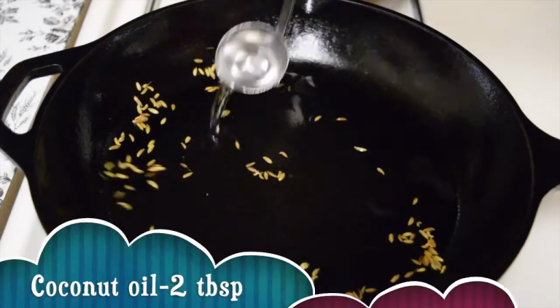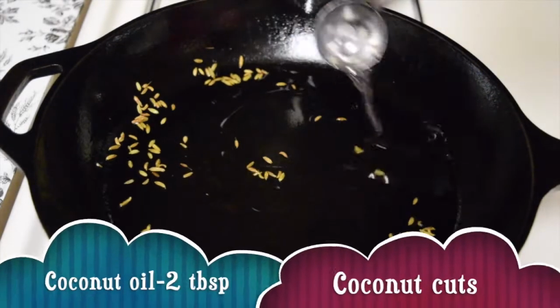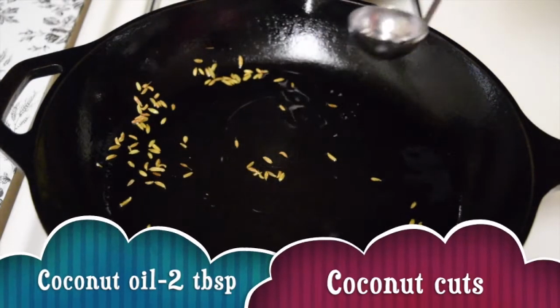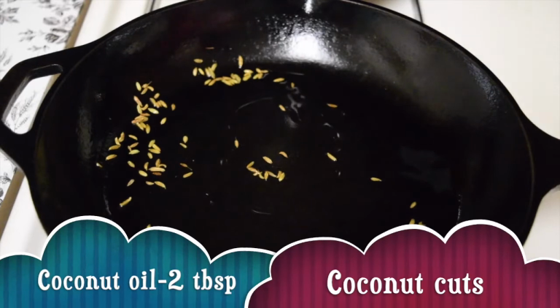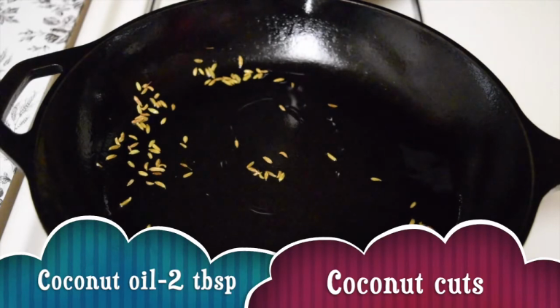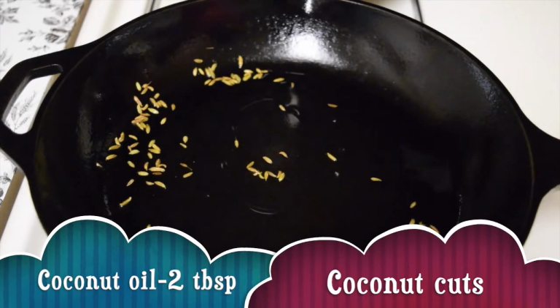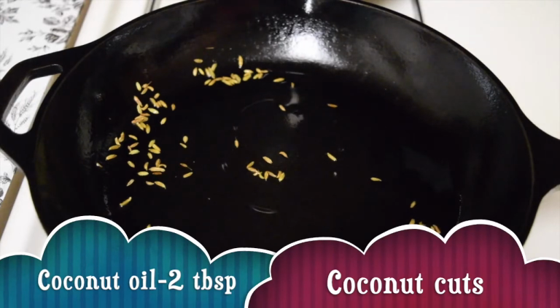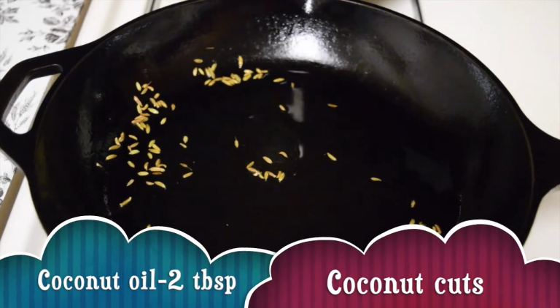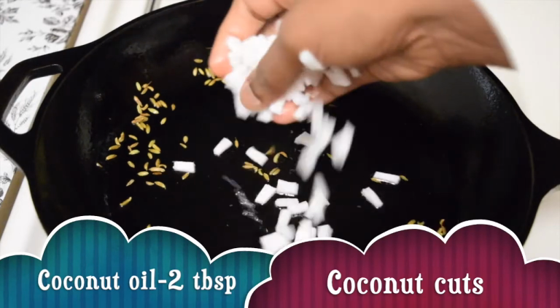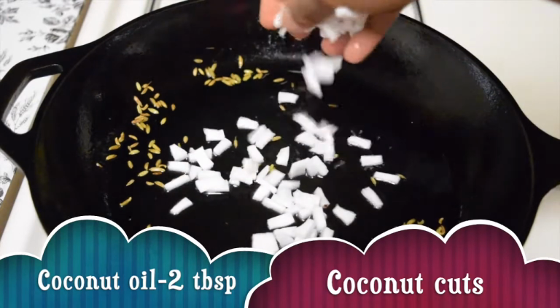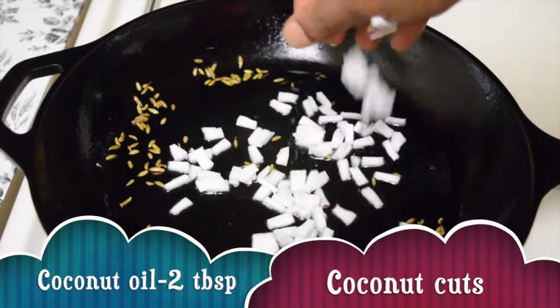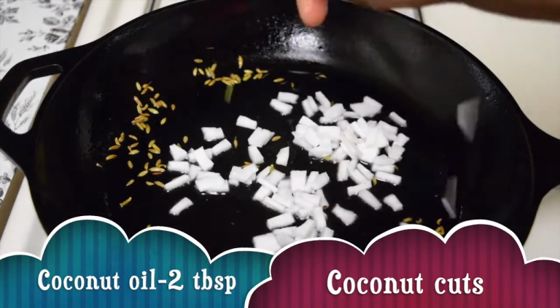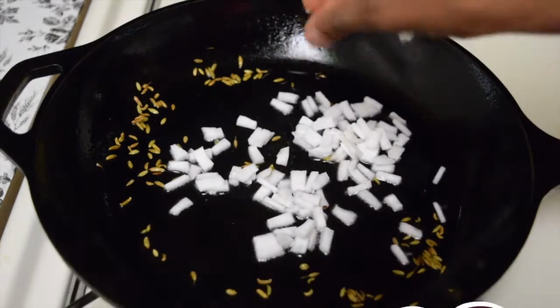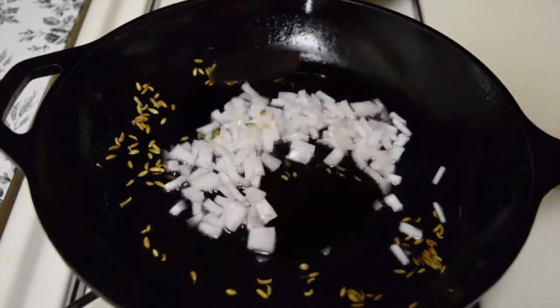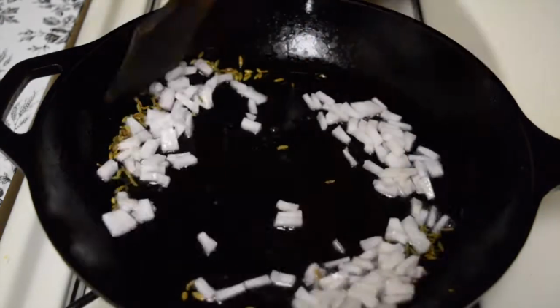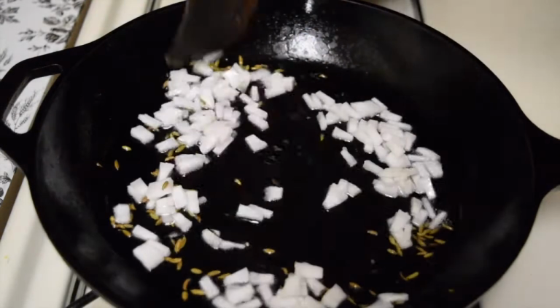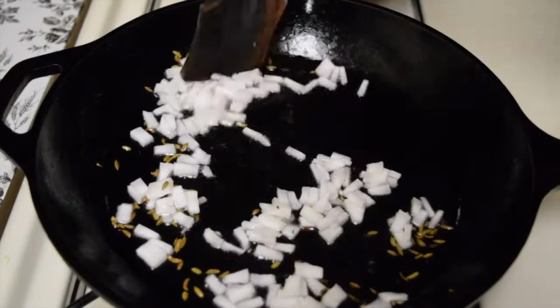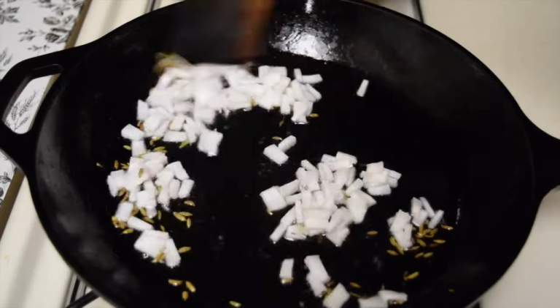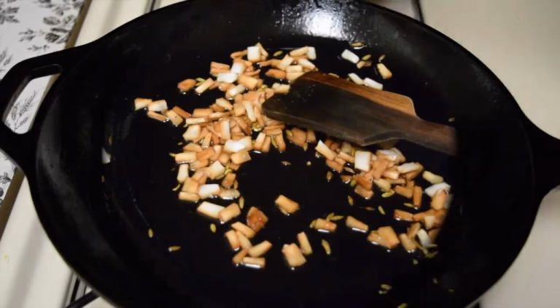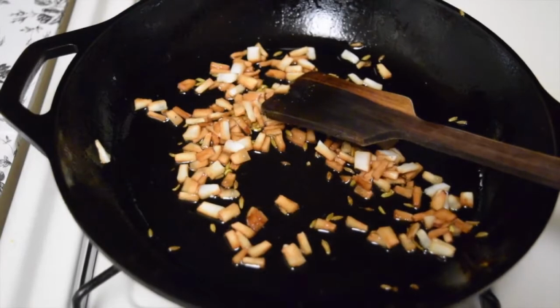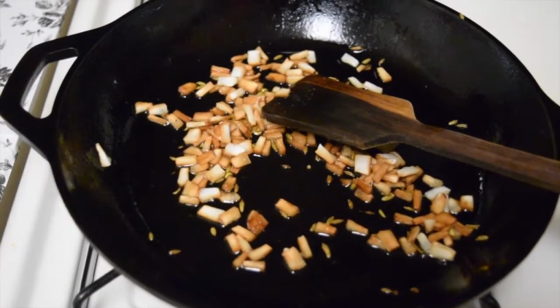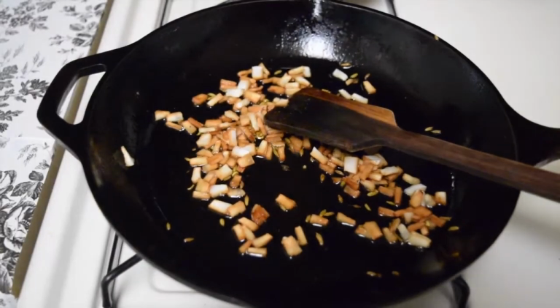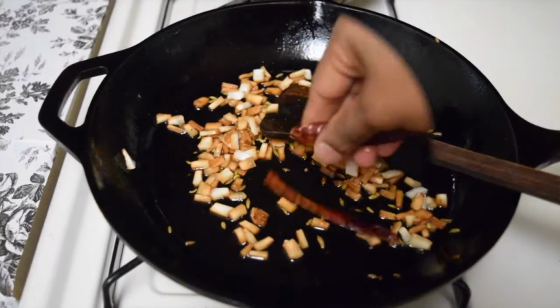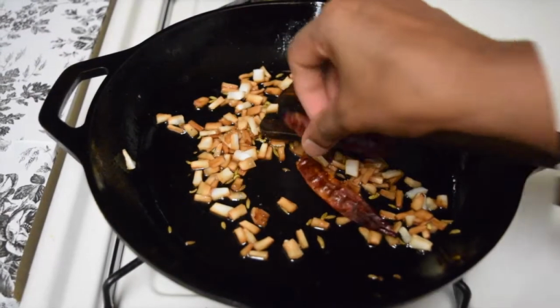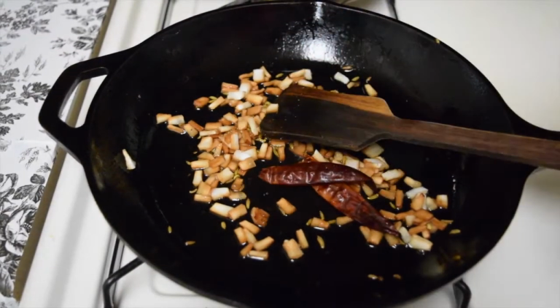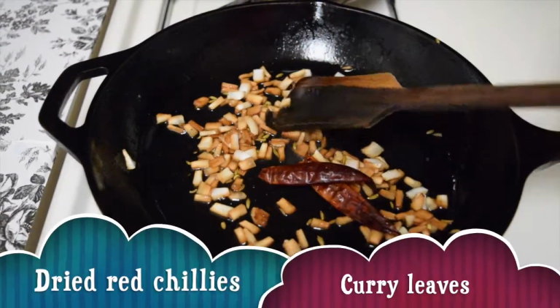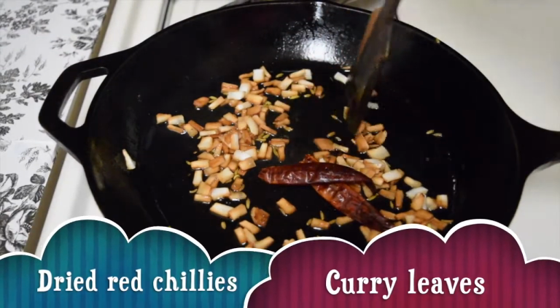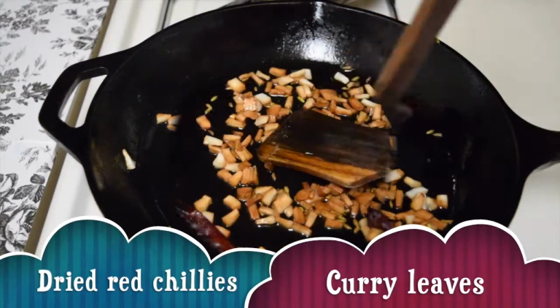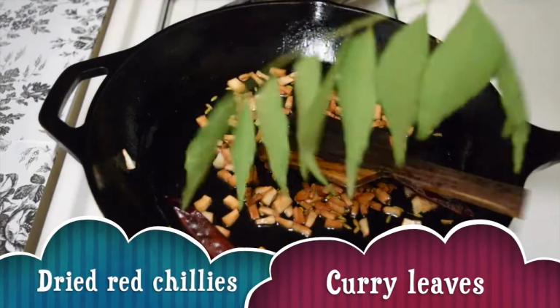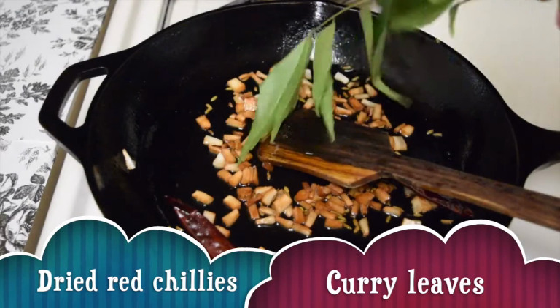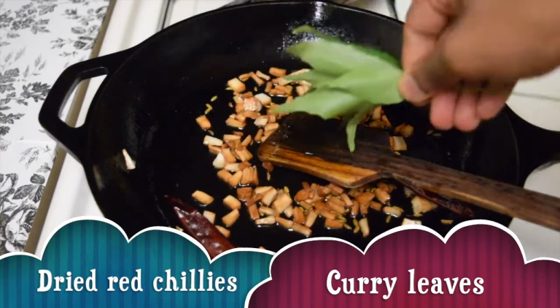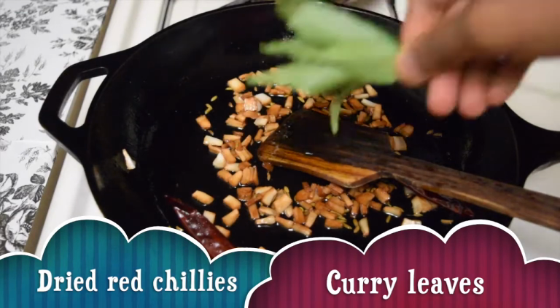Now add the coconut oil, about 2 tablespoons. Add the coconut pieces and fry them. Now add 2 dried red chillies and few curry leaves.